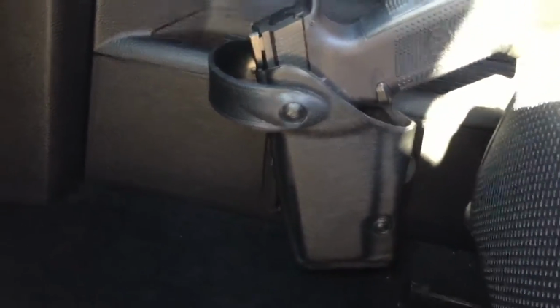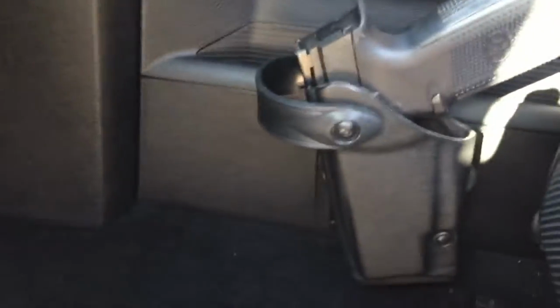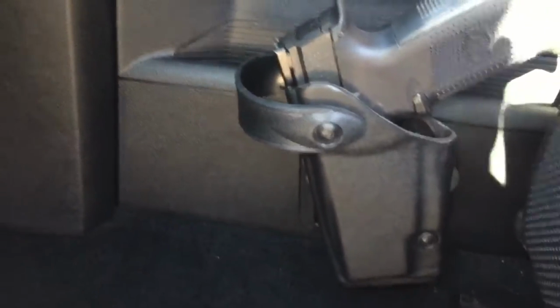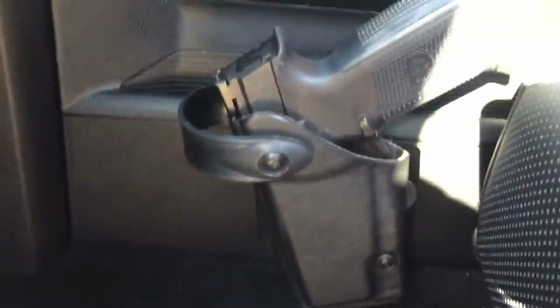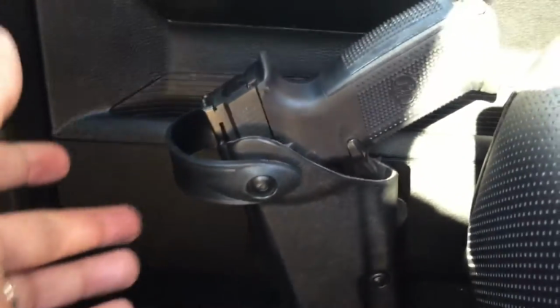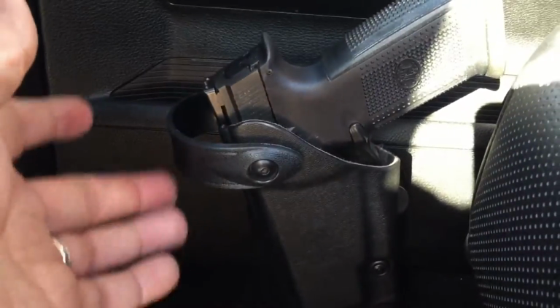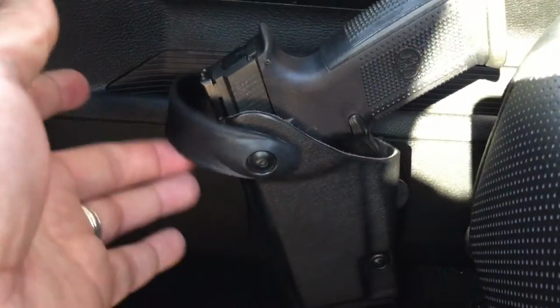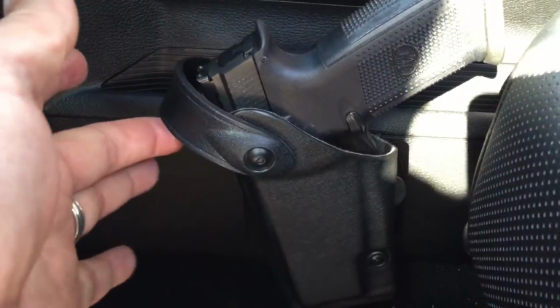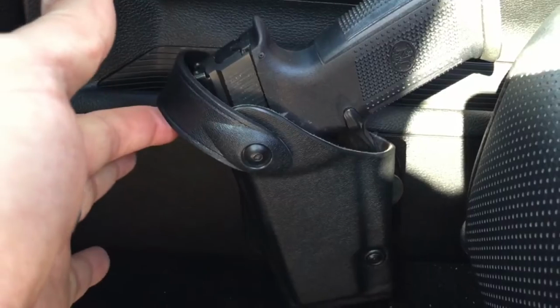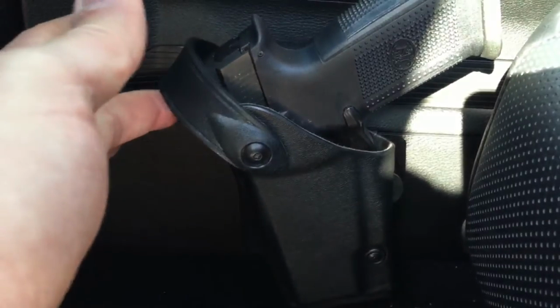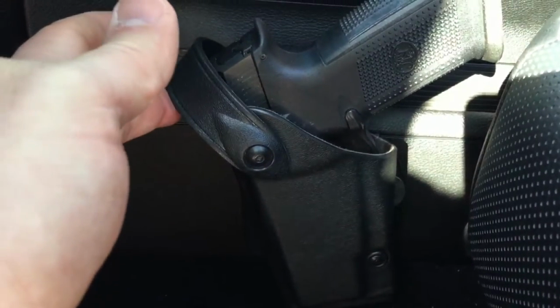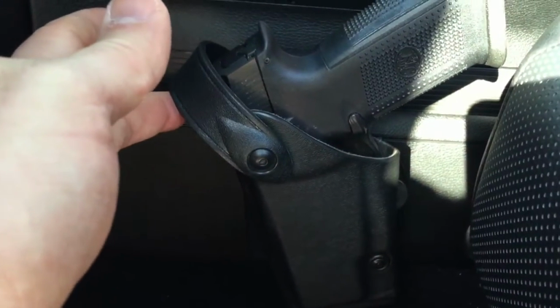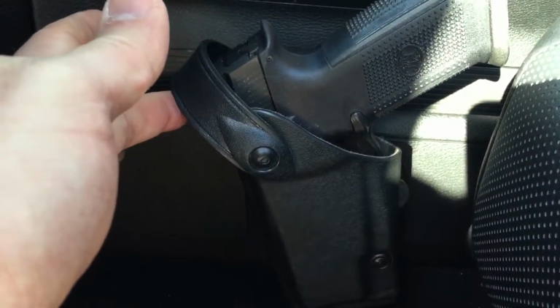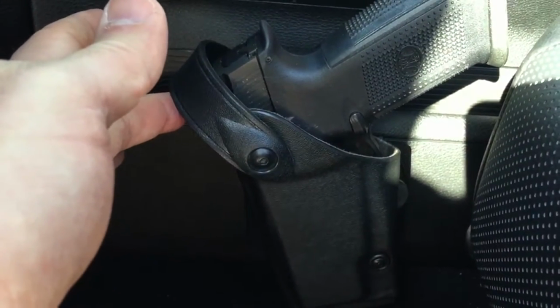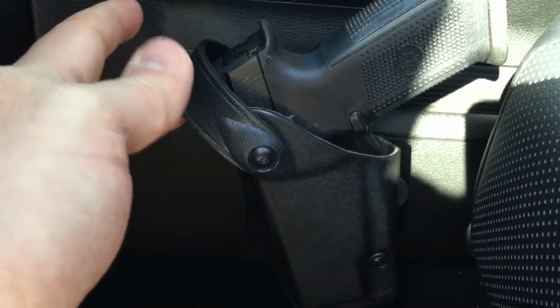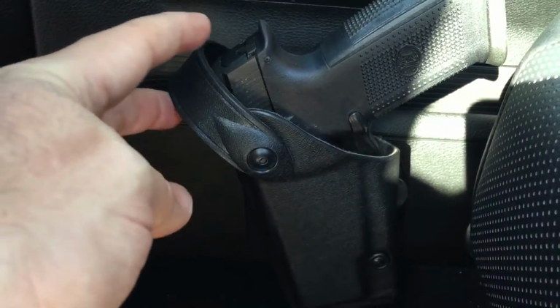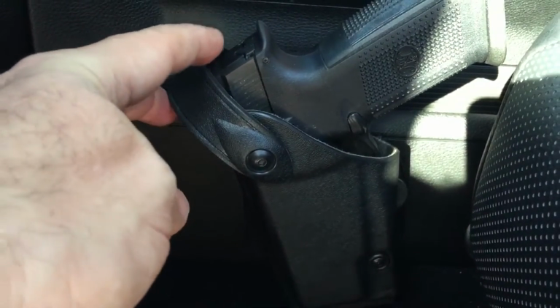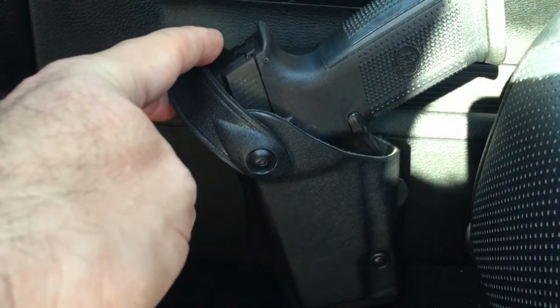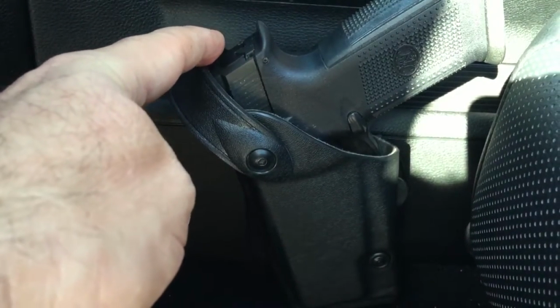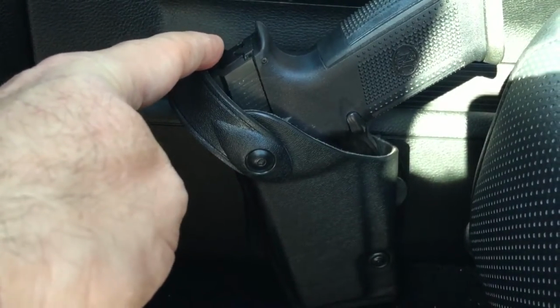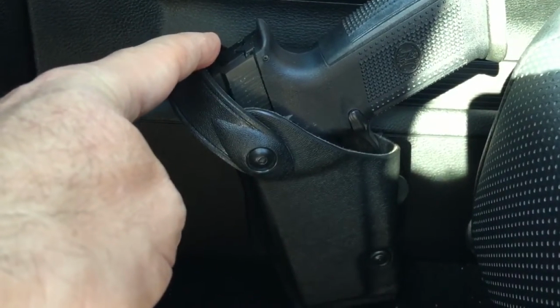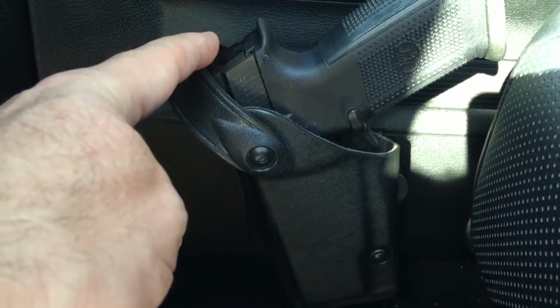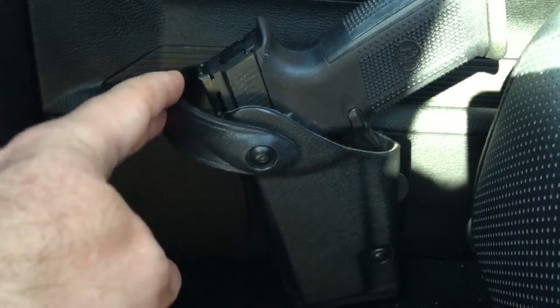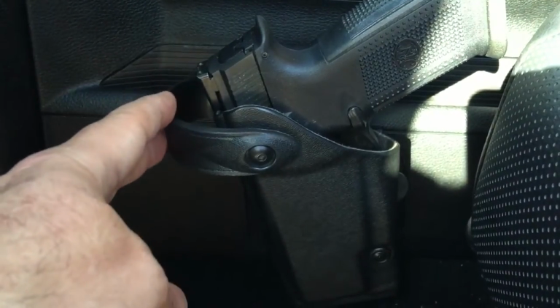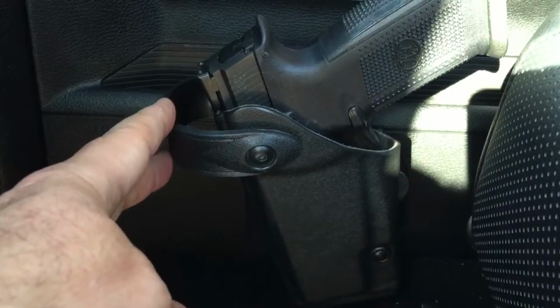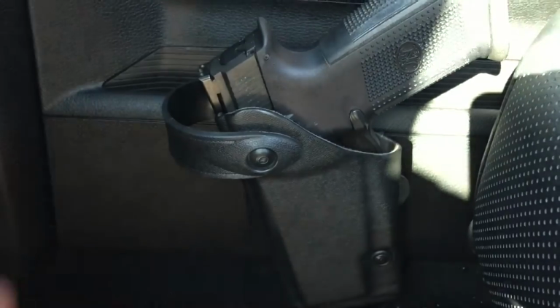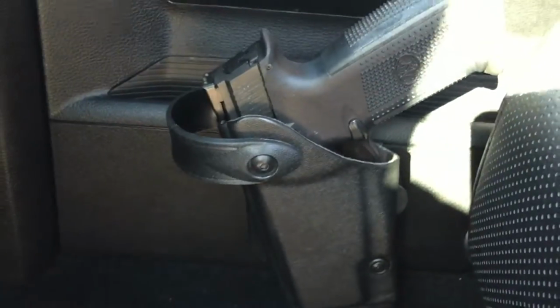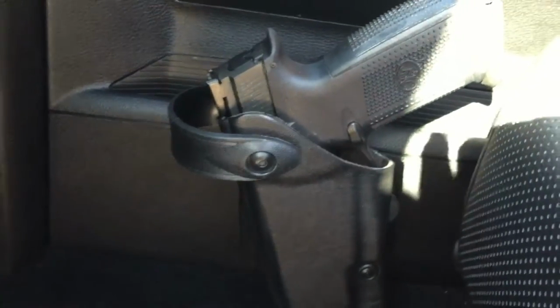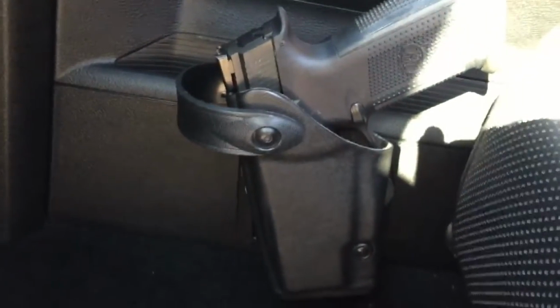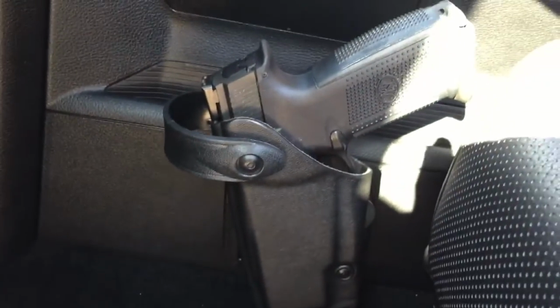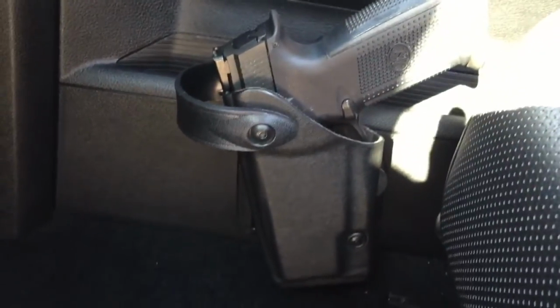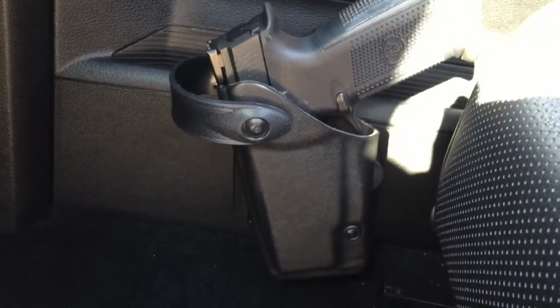And then if I choose to, I can actually close this and clip it in, so that way the gun will not pop out. But that is the way I actually carry them.